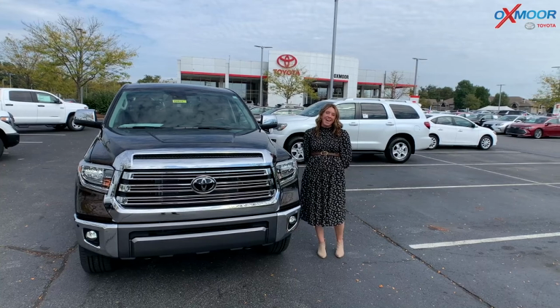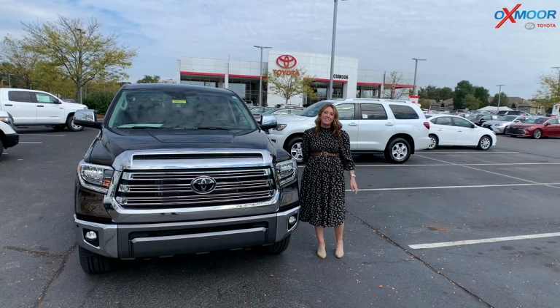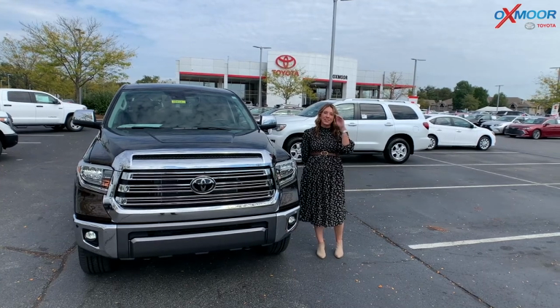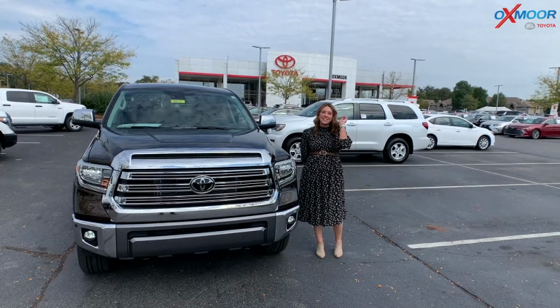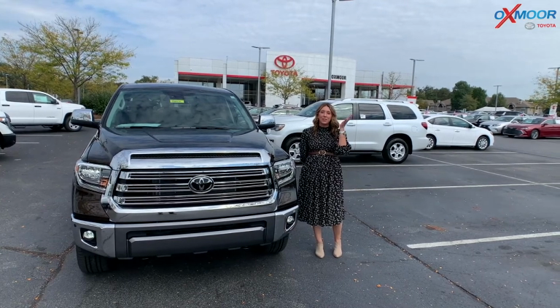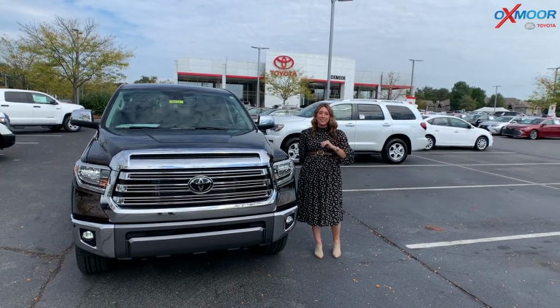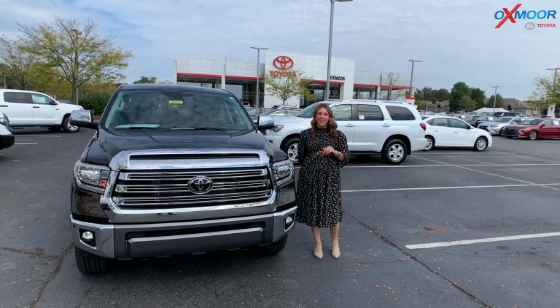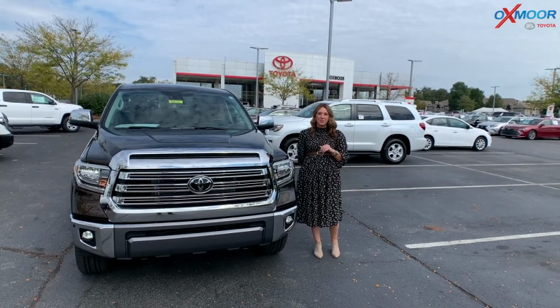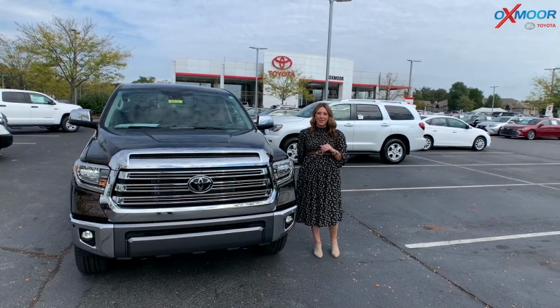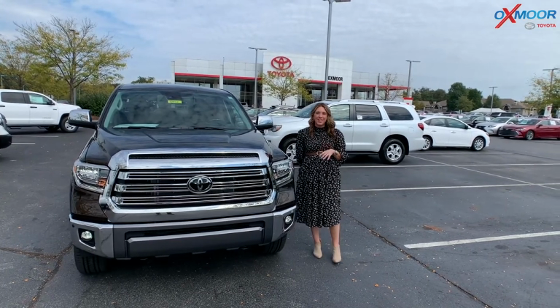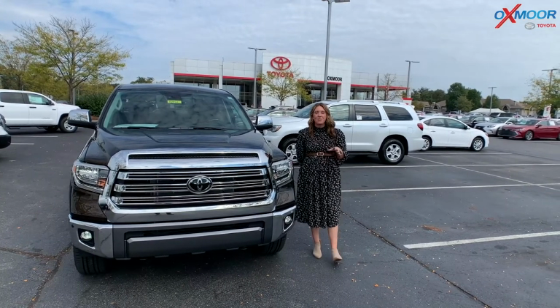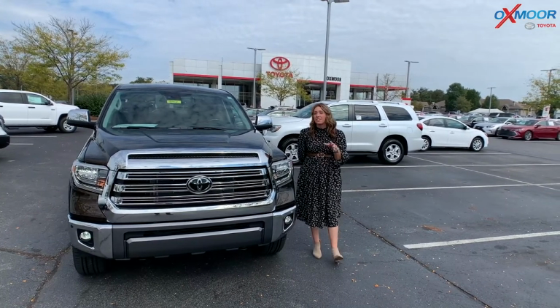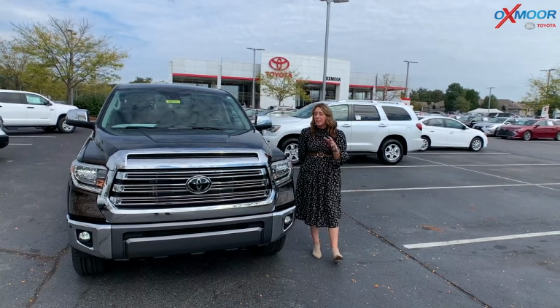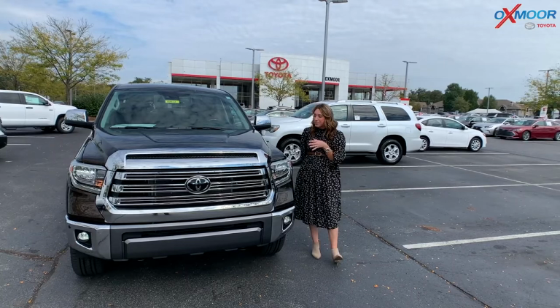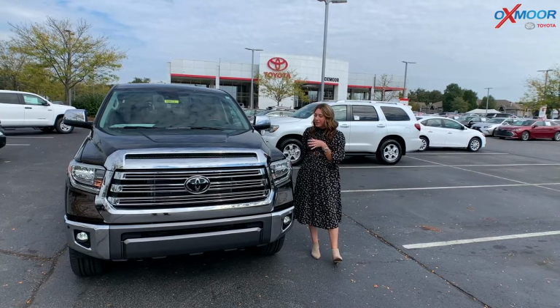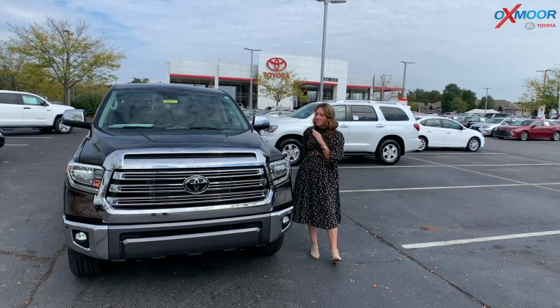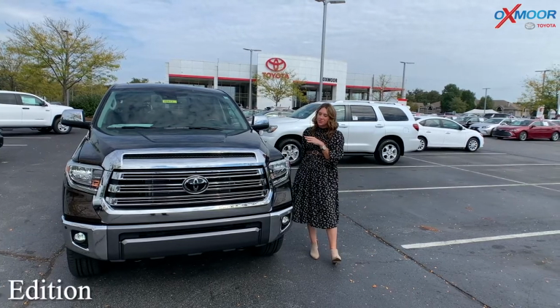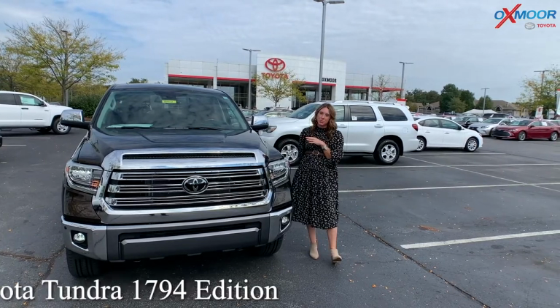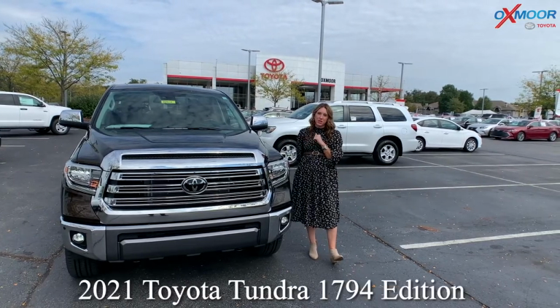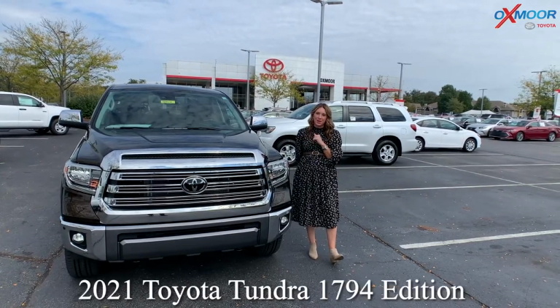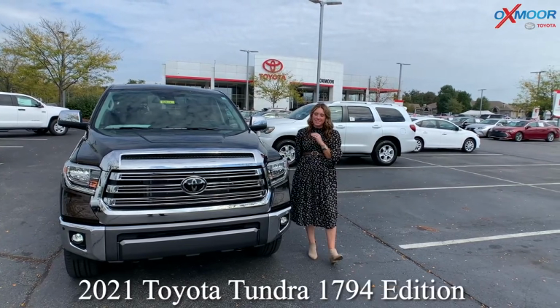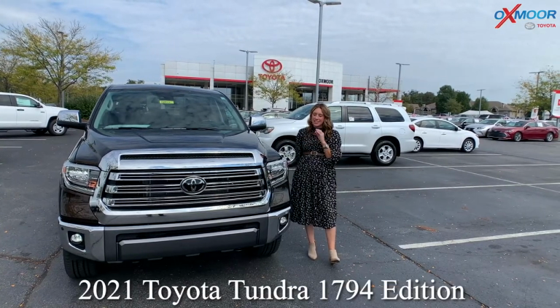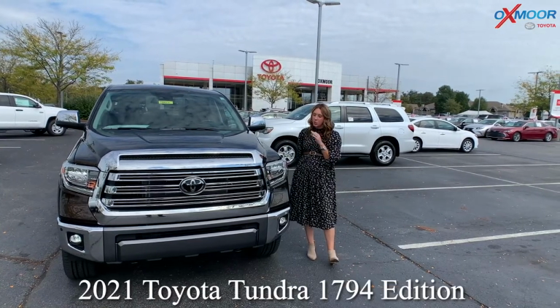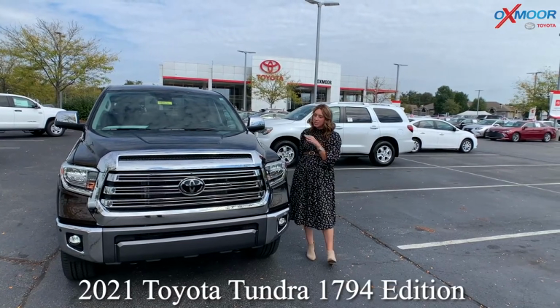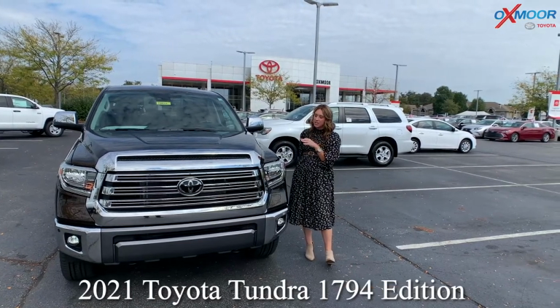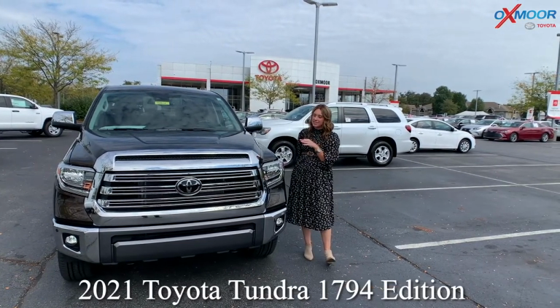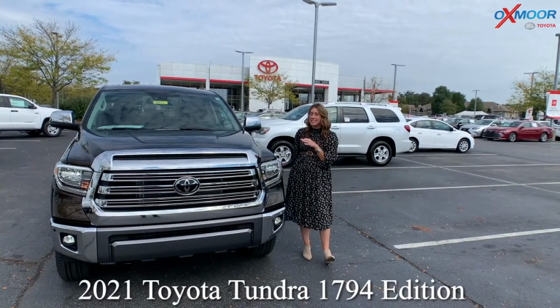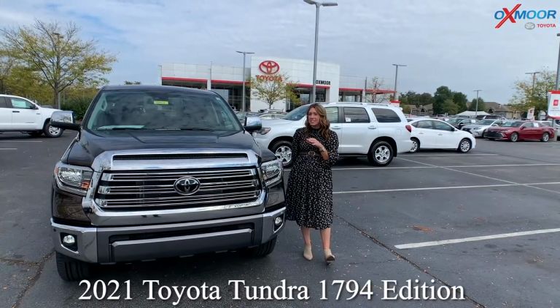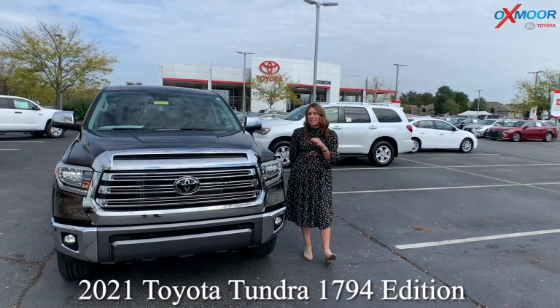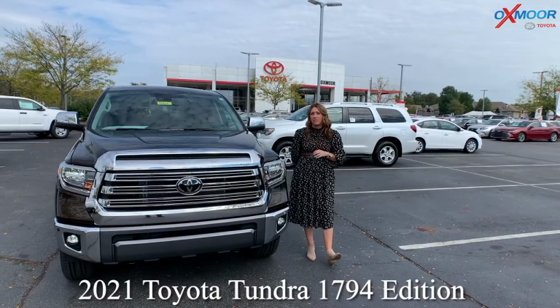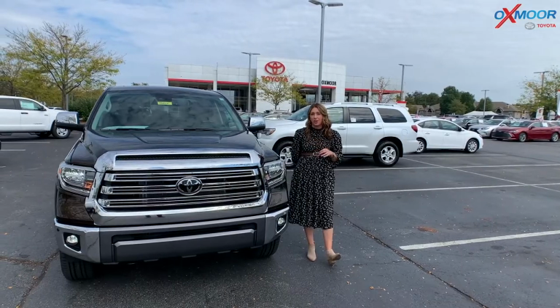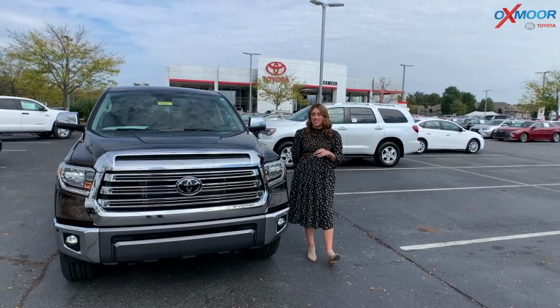Hi everyone, it's Gabrielle over here at Oxford Toyota. I'm going to talk a little bit about the beautiful 2021 Toyota Tundra. This is the 1794 Edition.